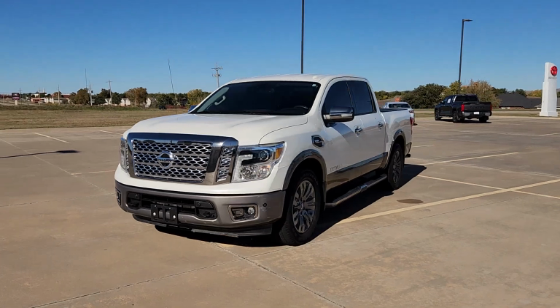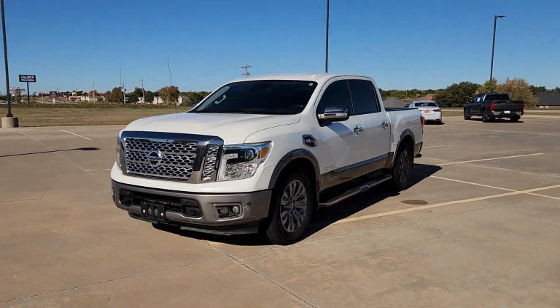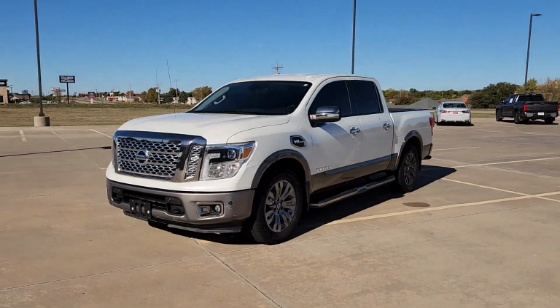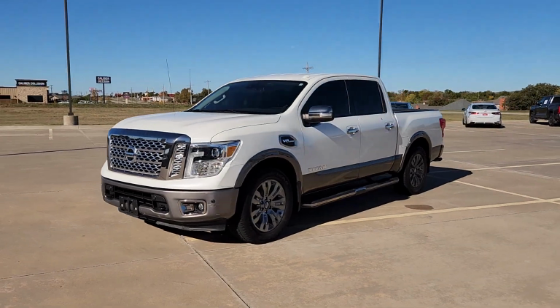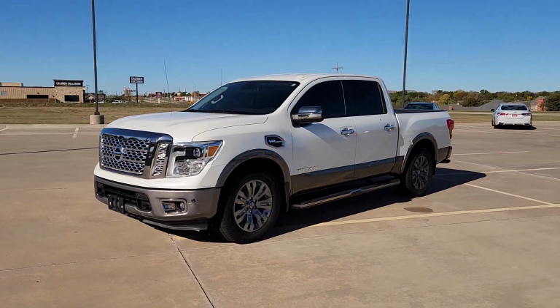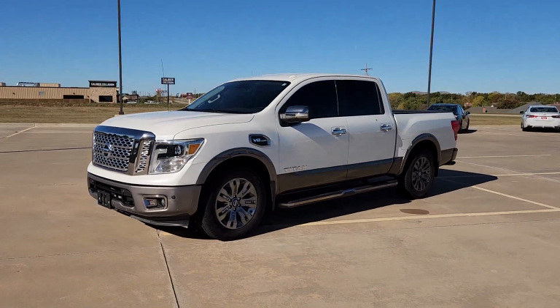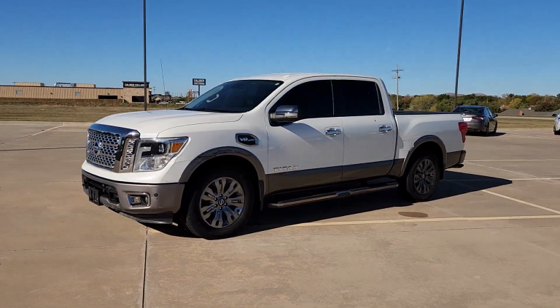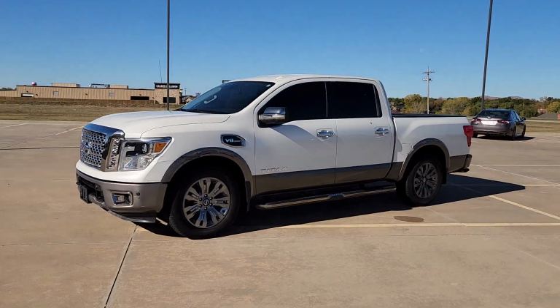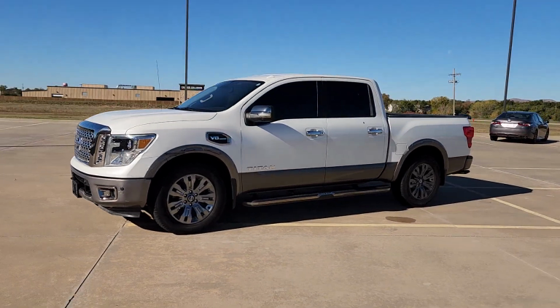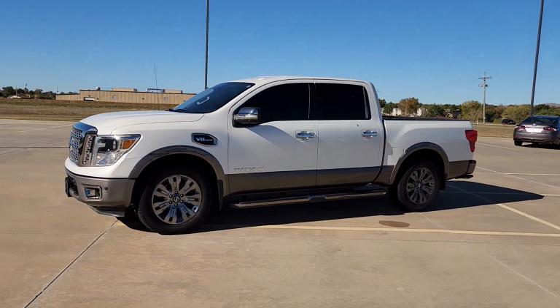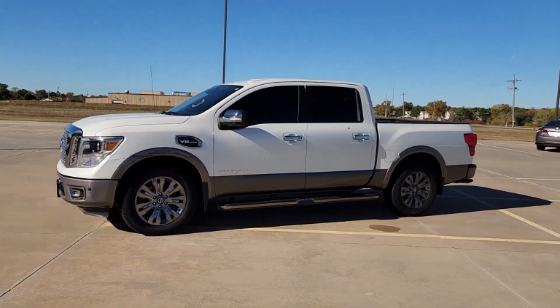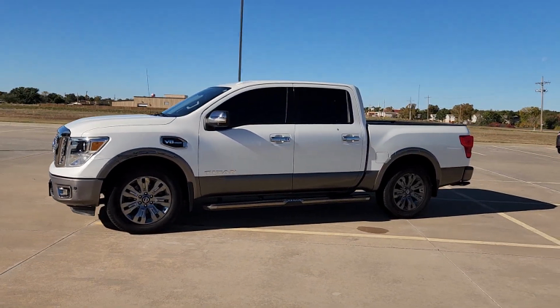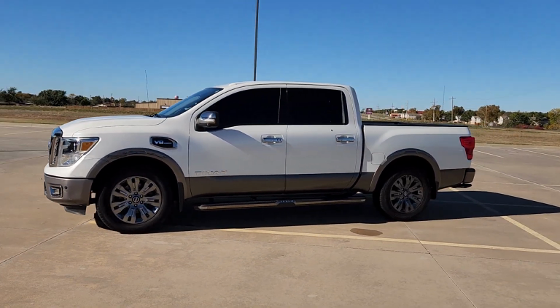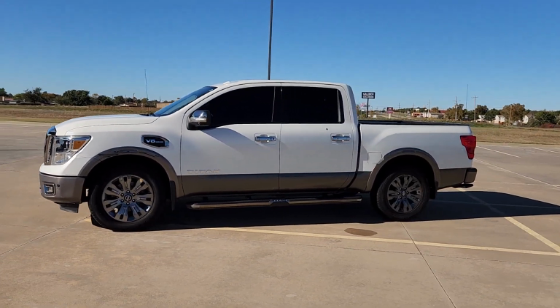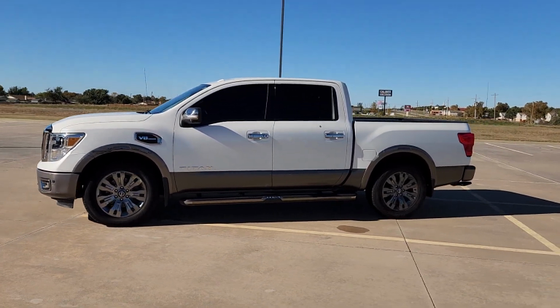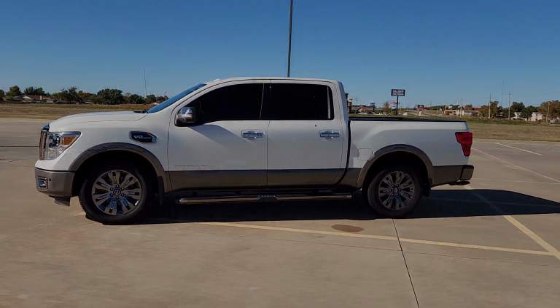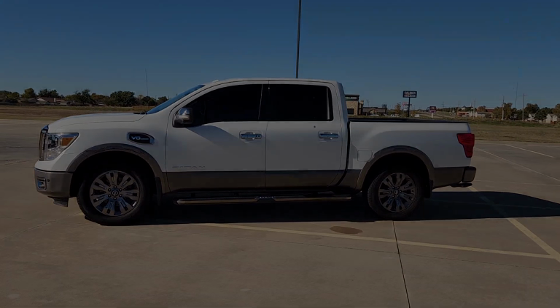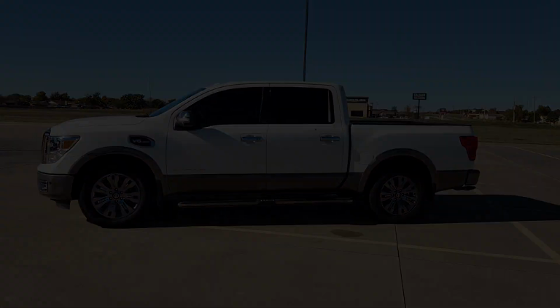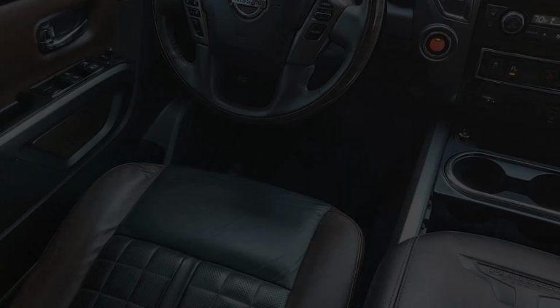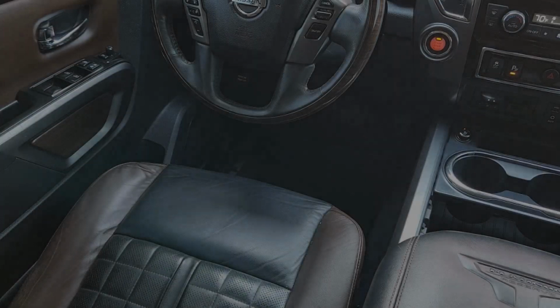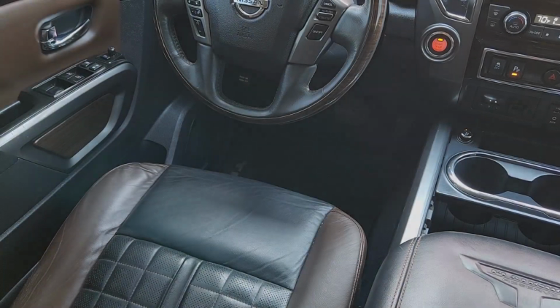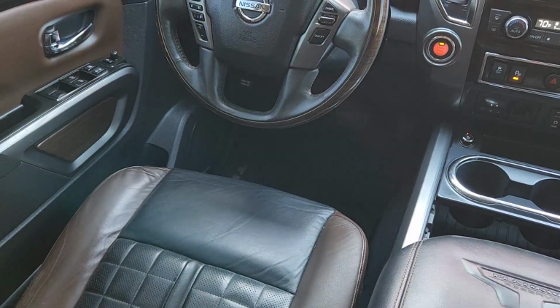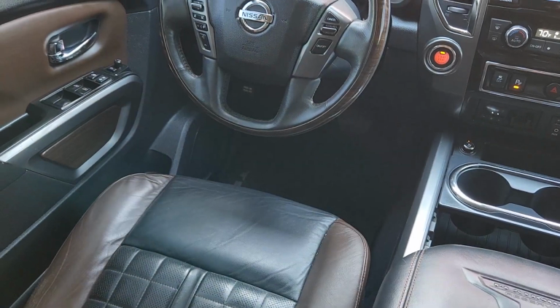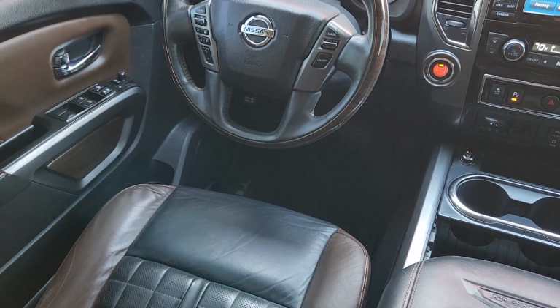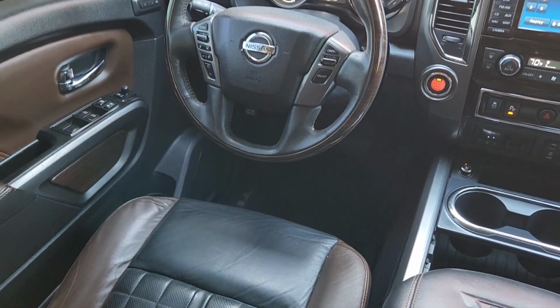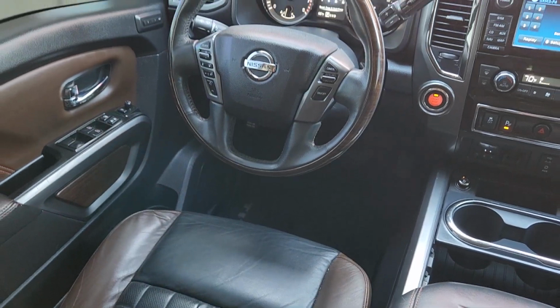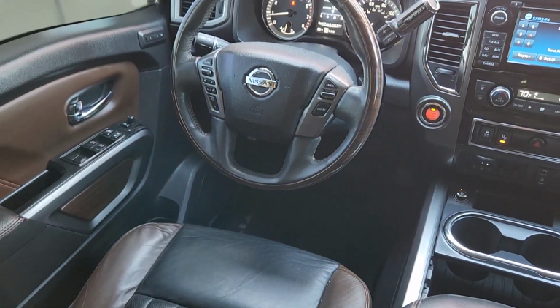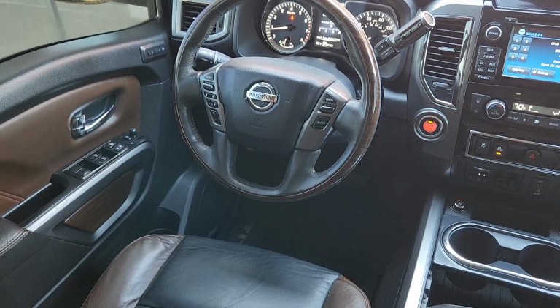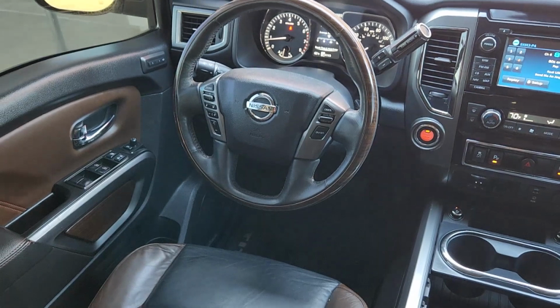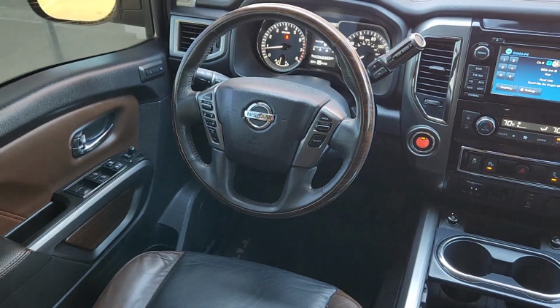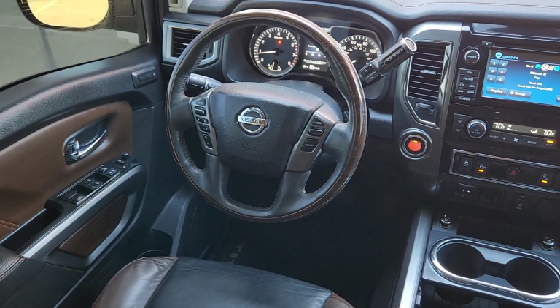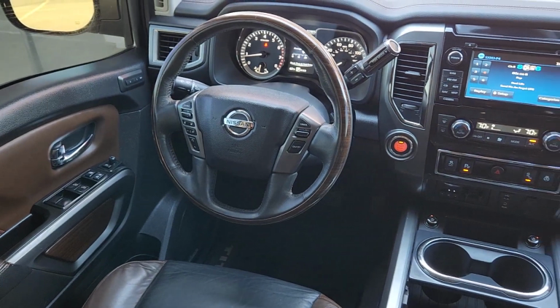These are just some of the great options this vehicle comes with: heated steering wheel, navigation system, keyless entry, satellite radio, fog lamps.